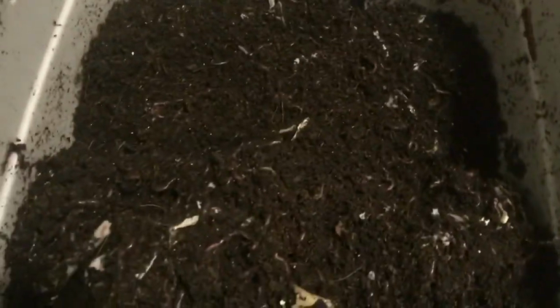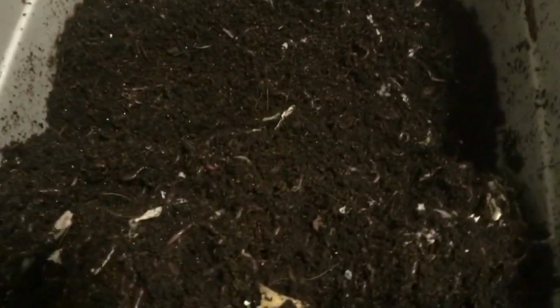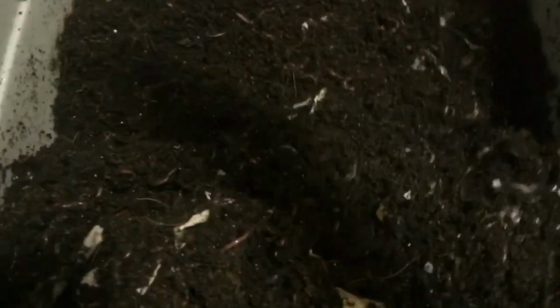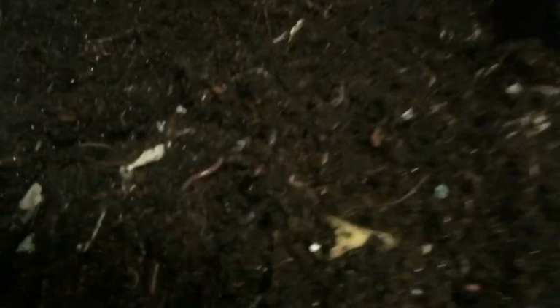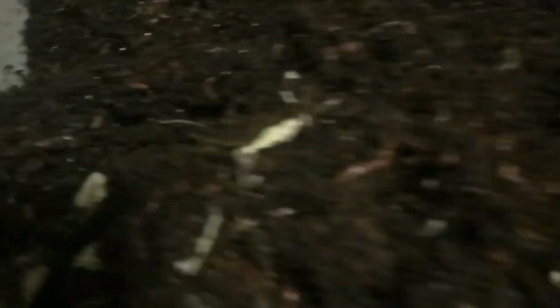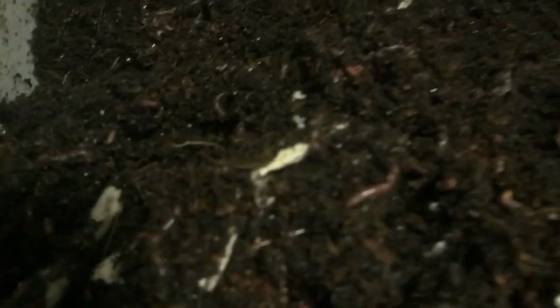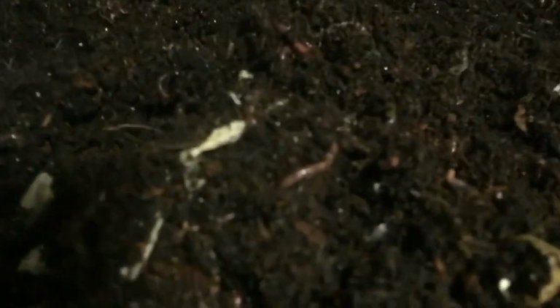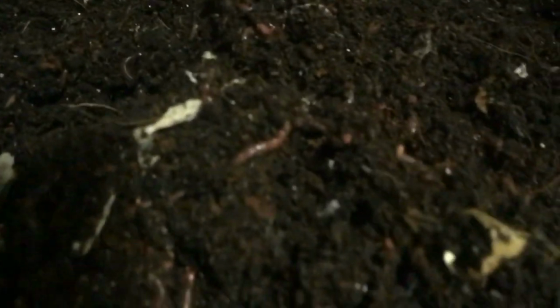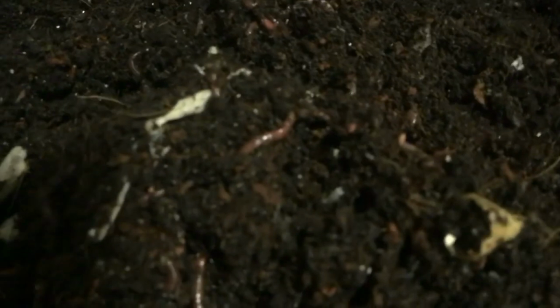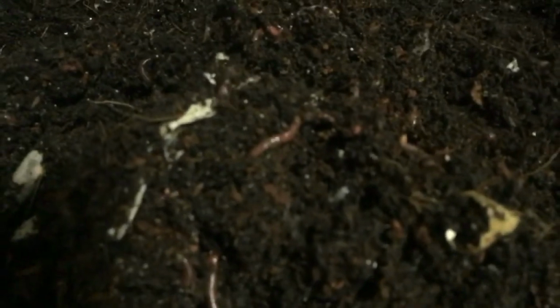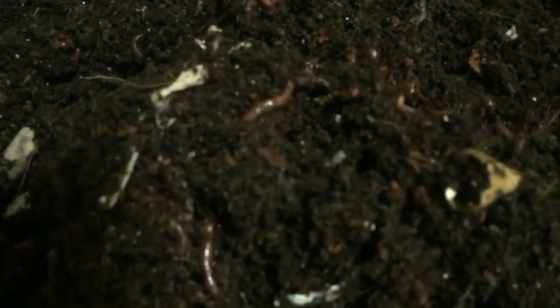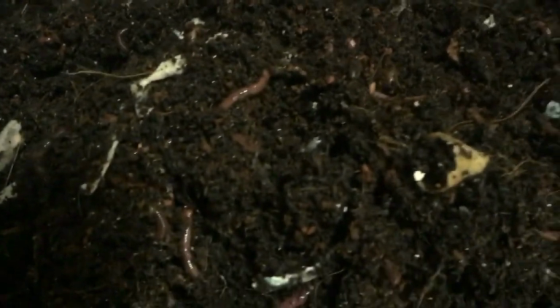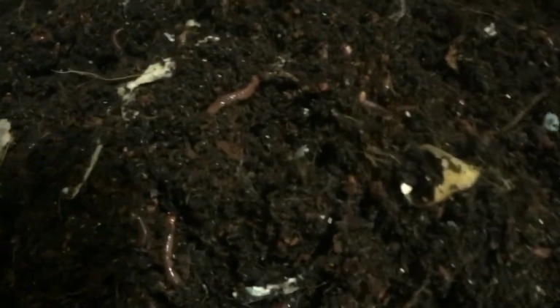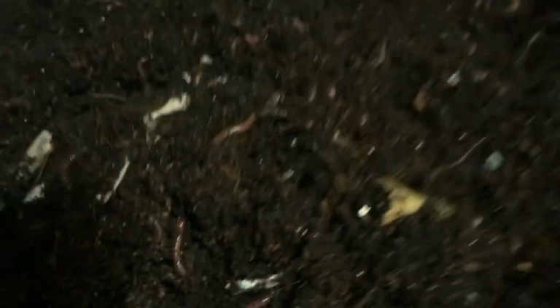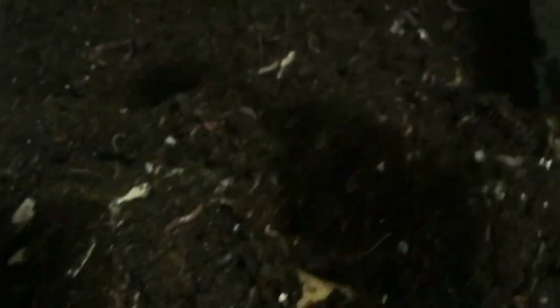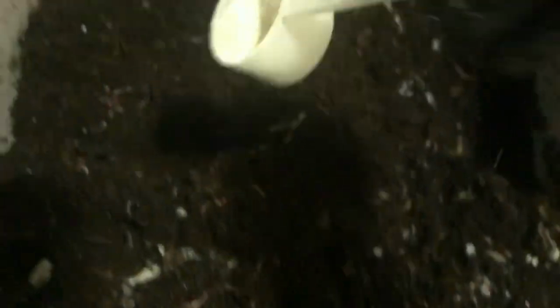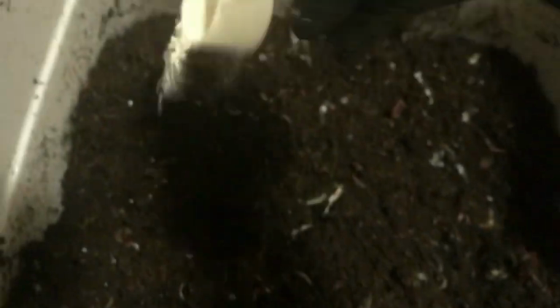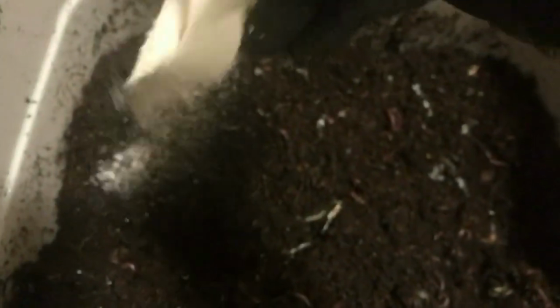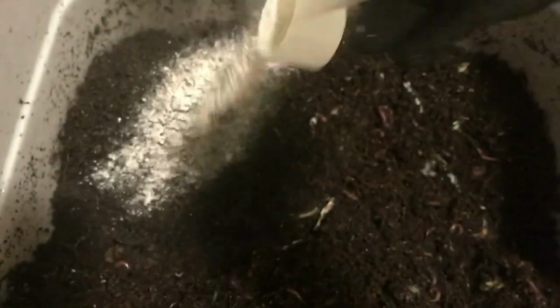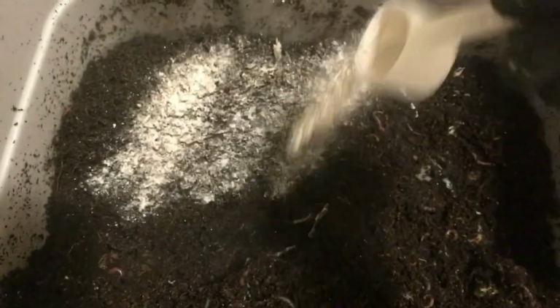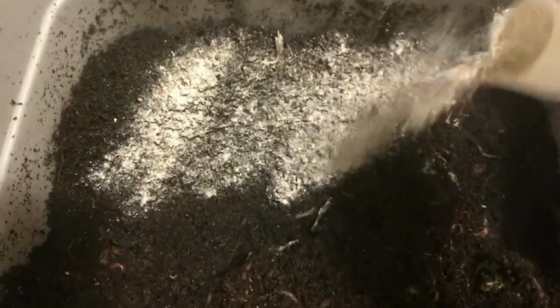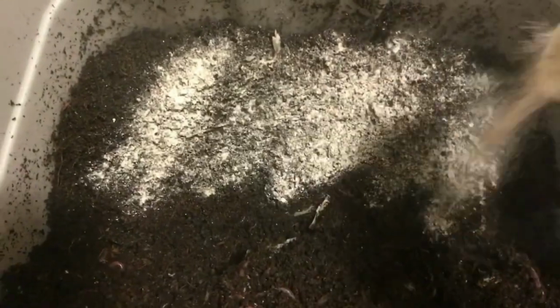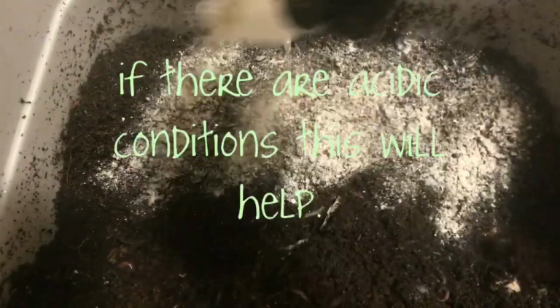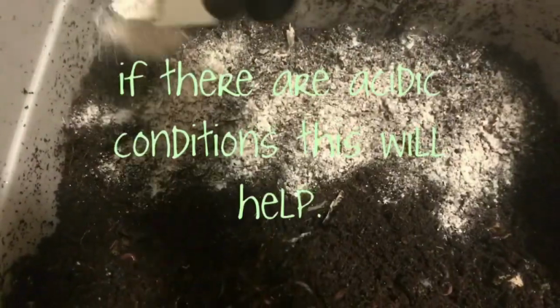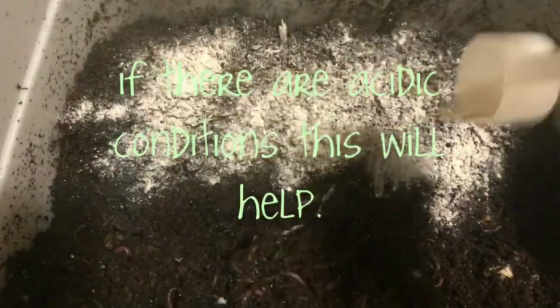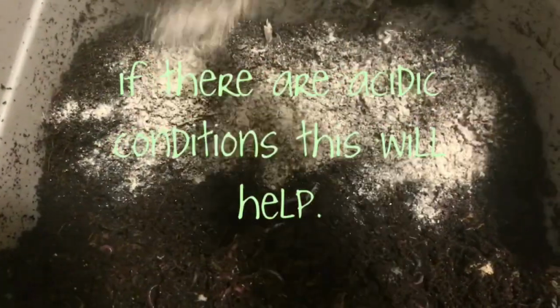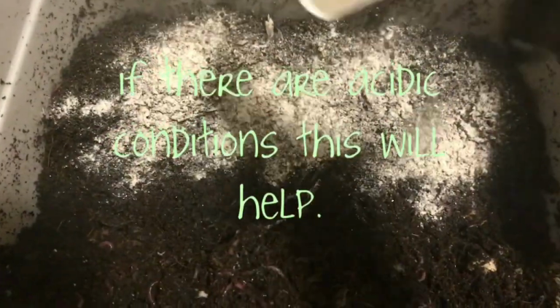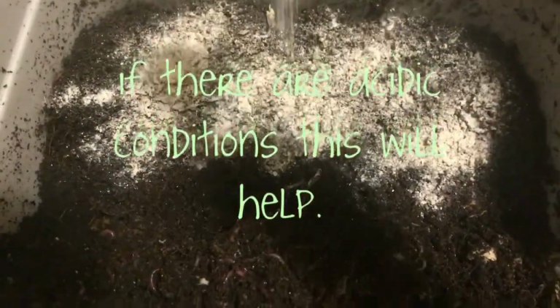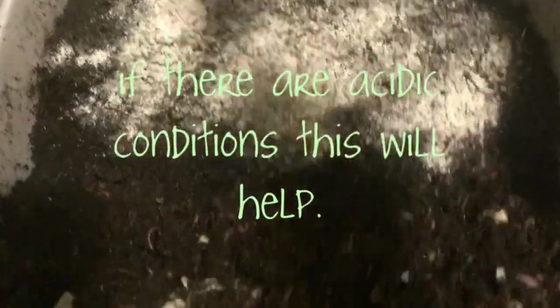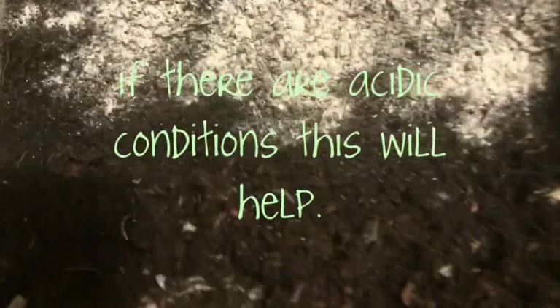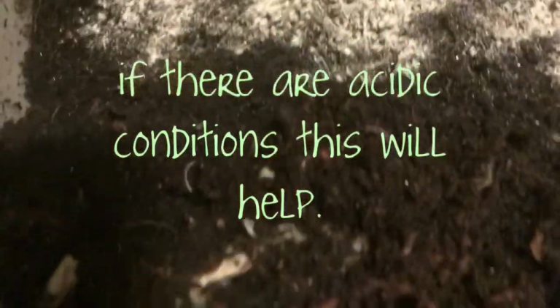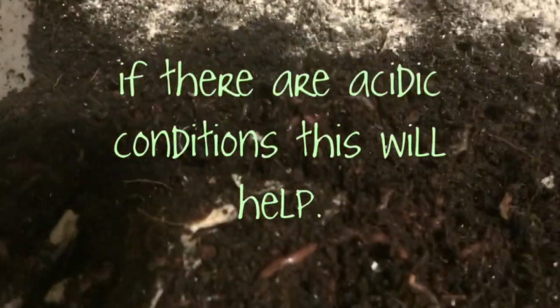So the first thing I do is take the lid off — the lid is going to stay off. The second thing I do is always add some buffer, some grit. This is my mix, but it has a little bit of all that good stuff in there.